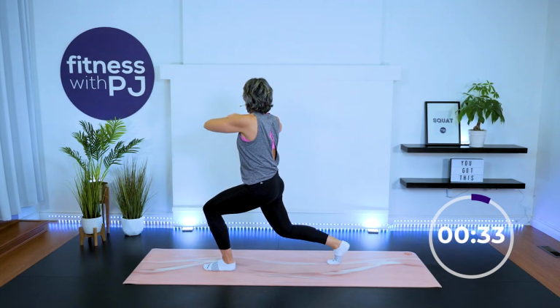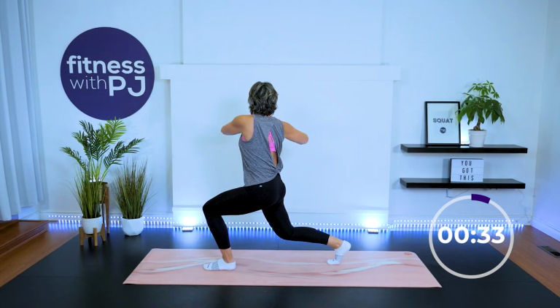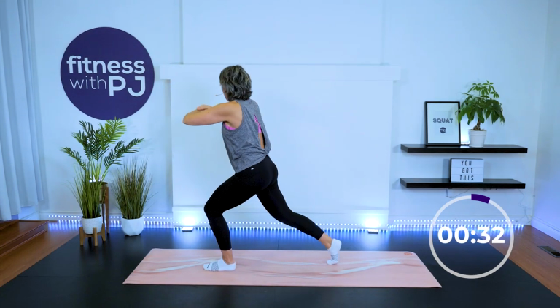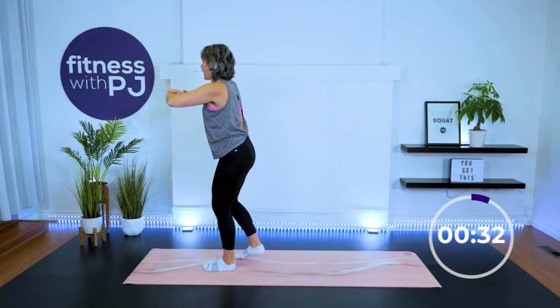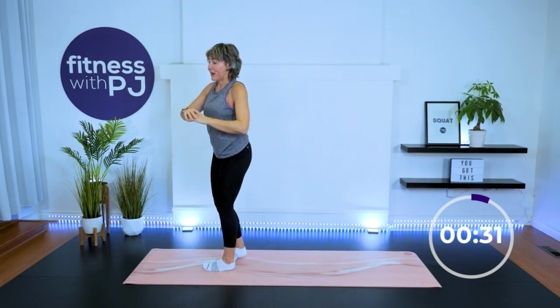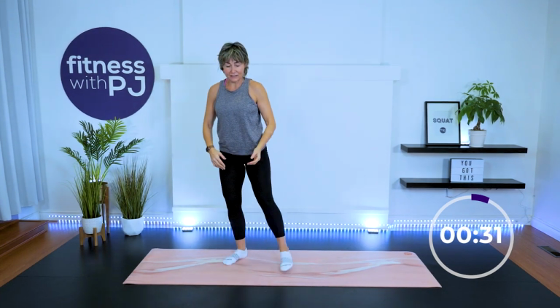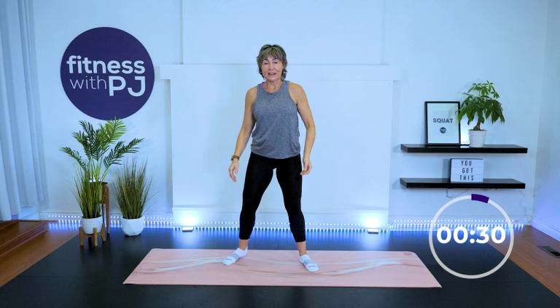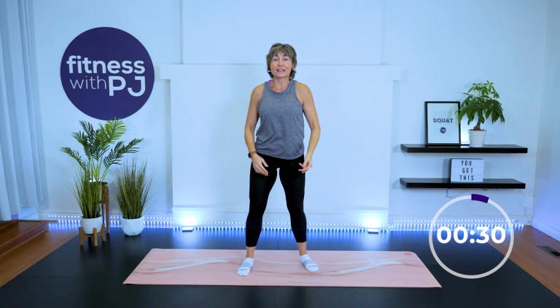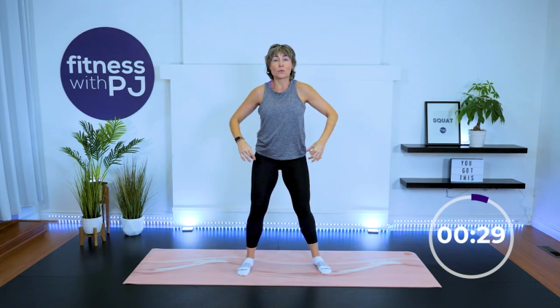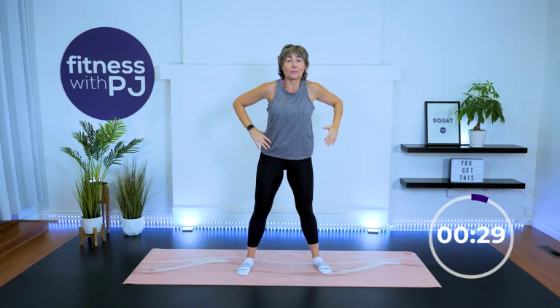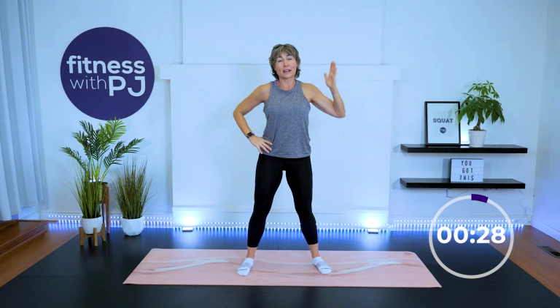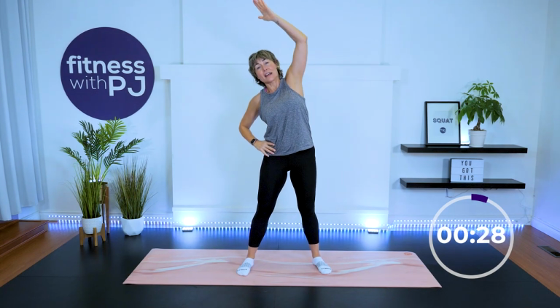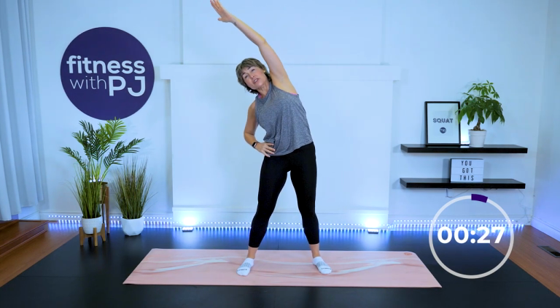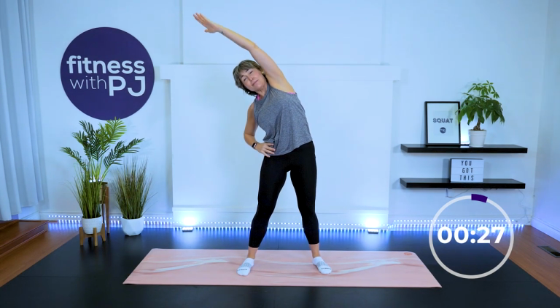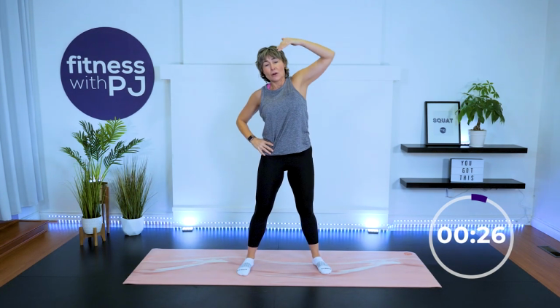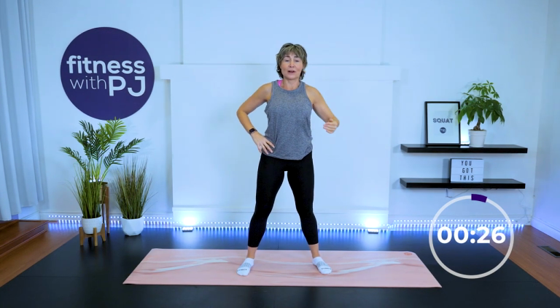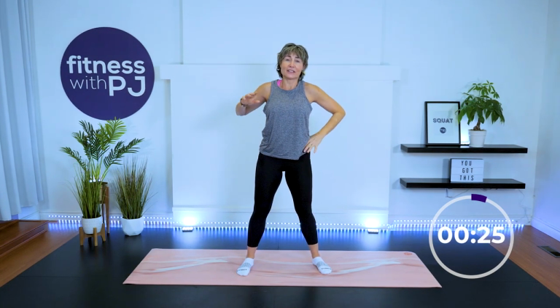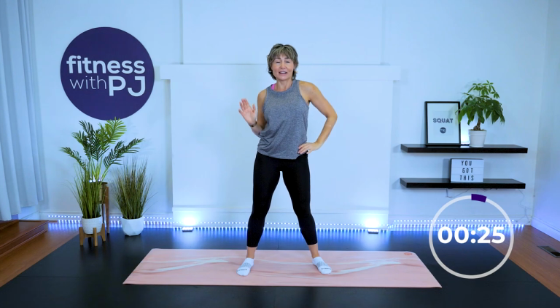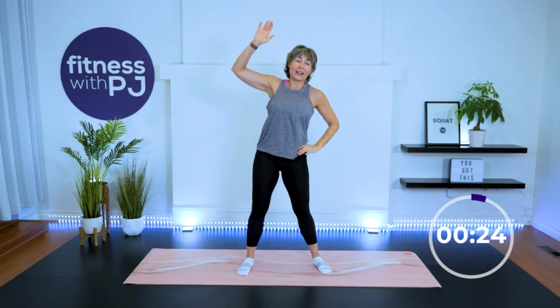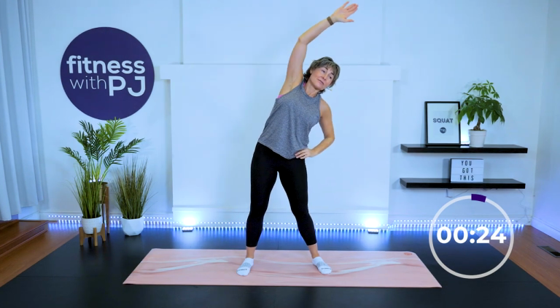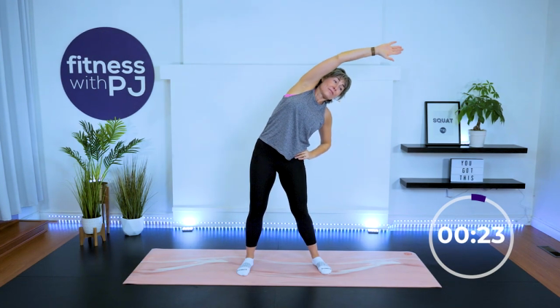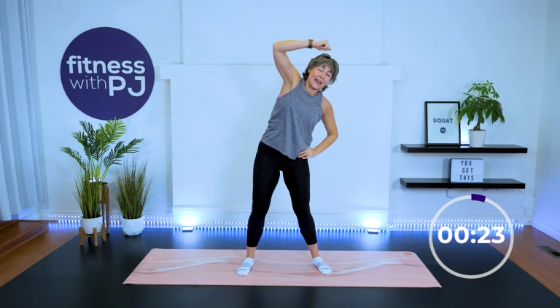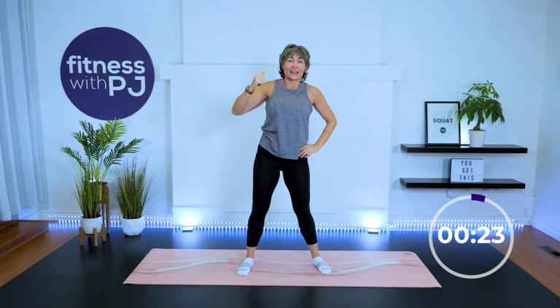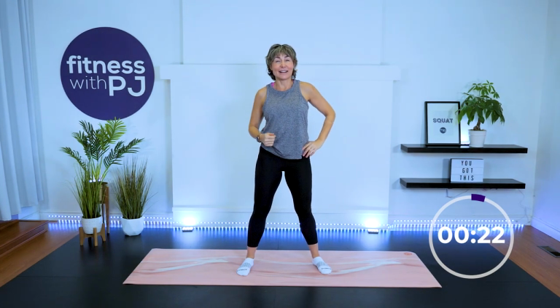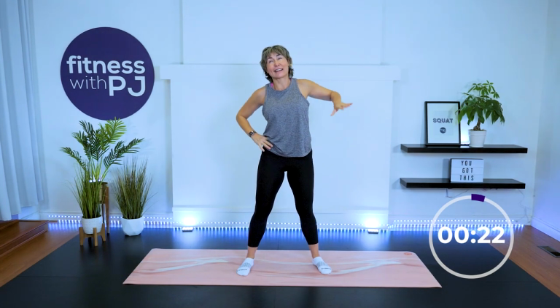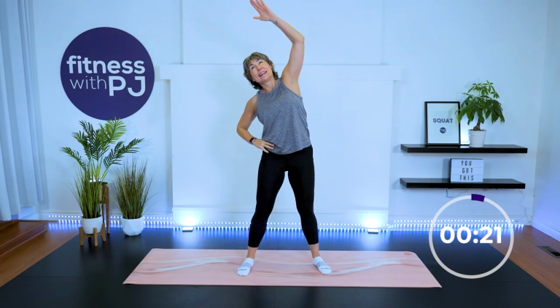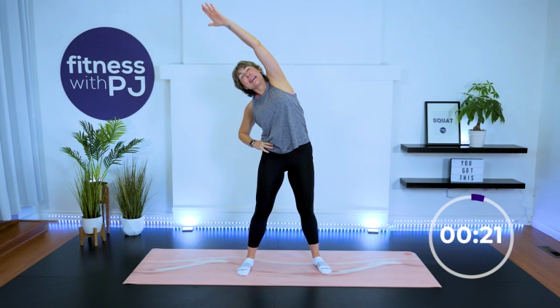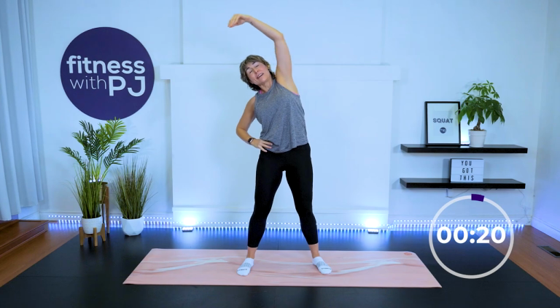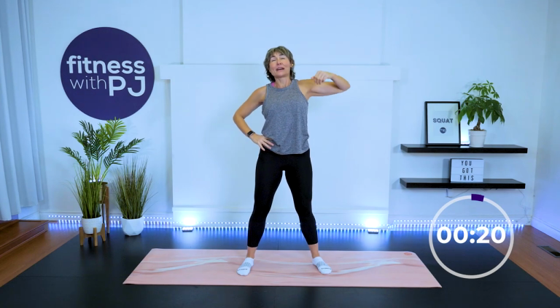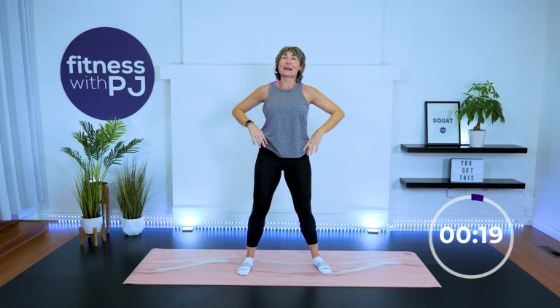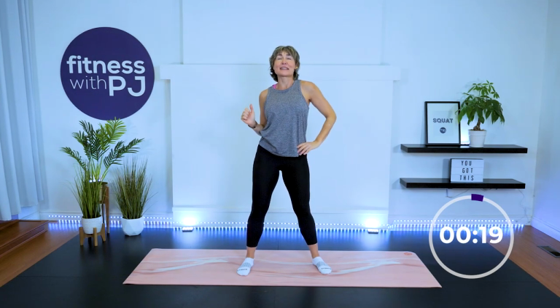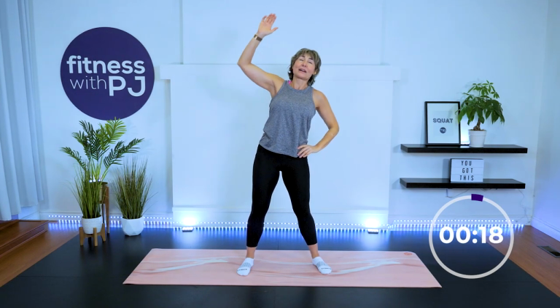Take the feet wide — inhale, reach up, exhale. Other side: inhale, exhale. Really open up and wake up that side body.